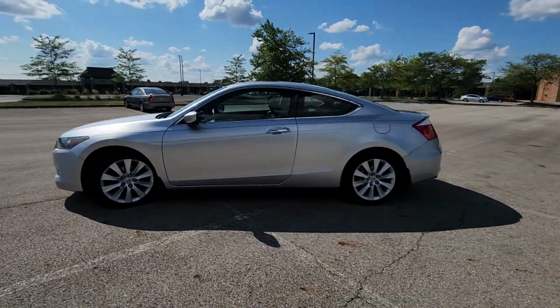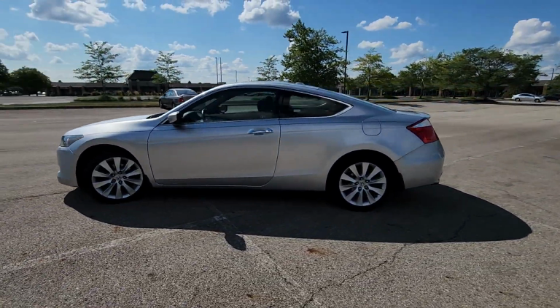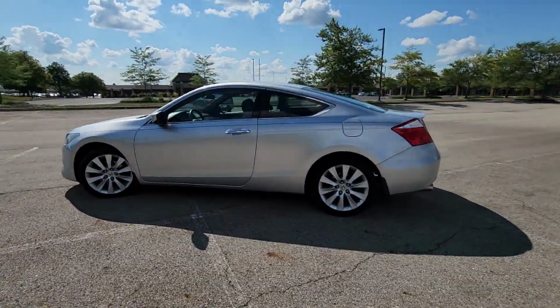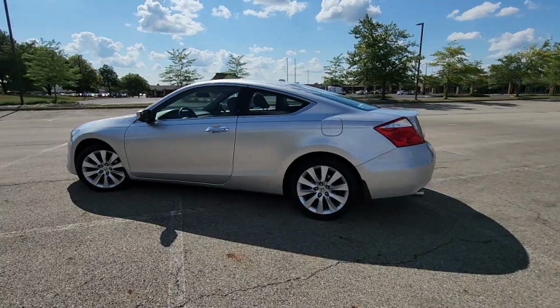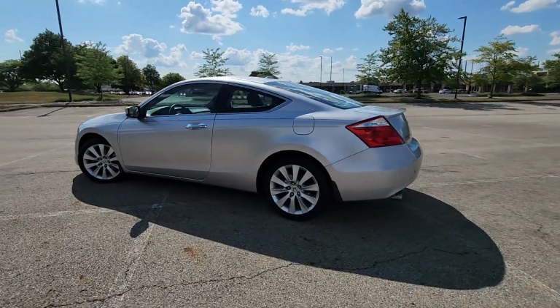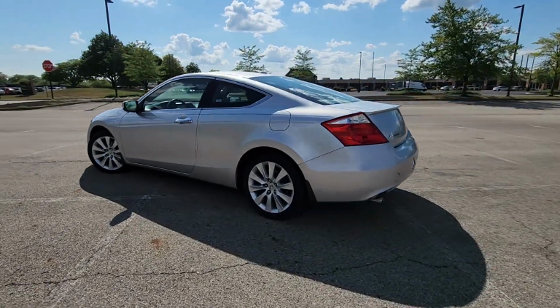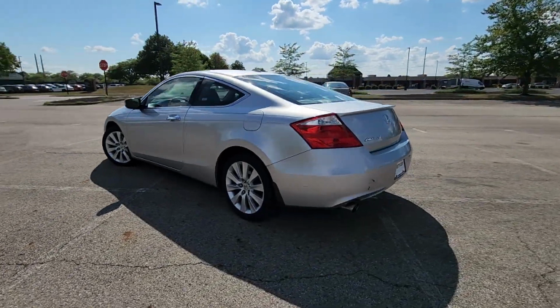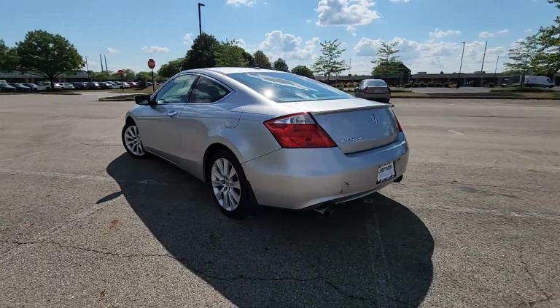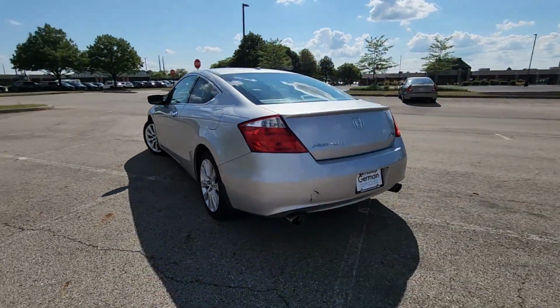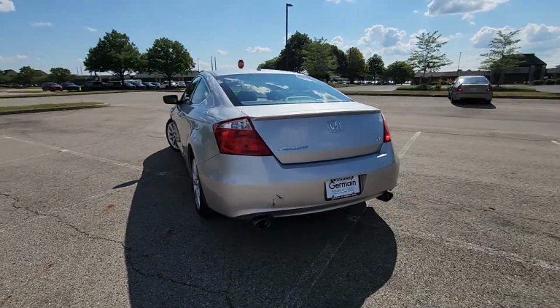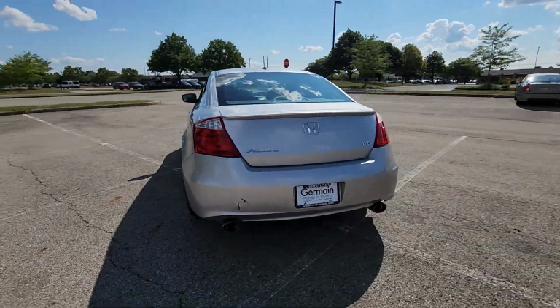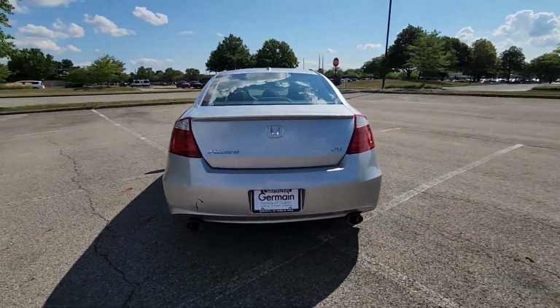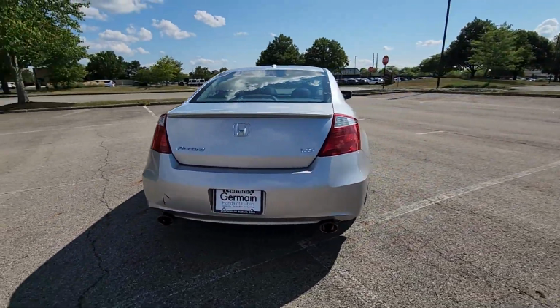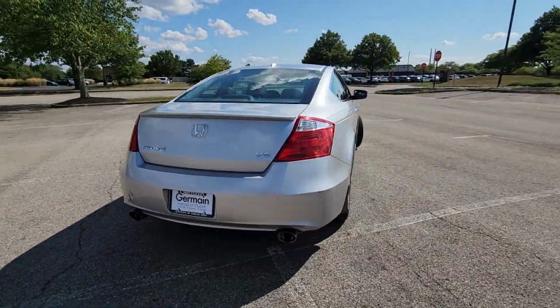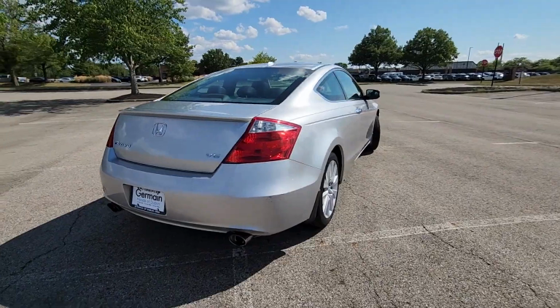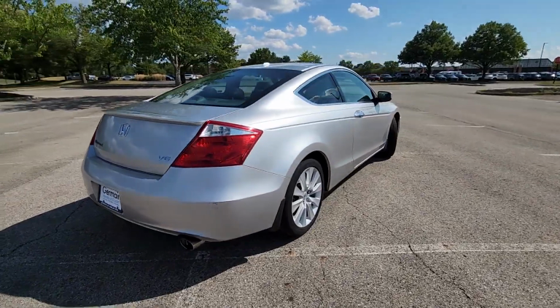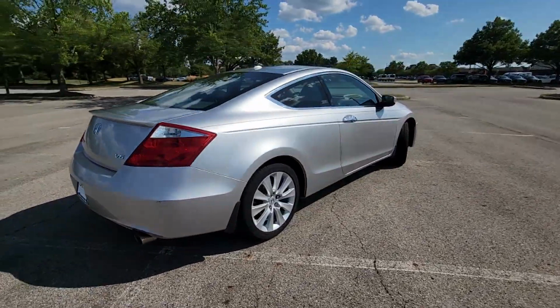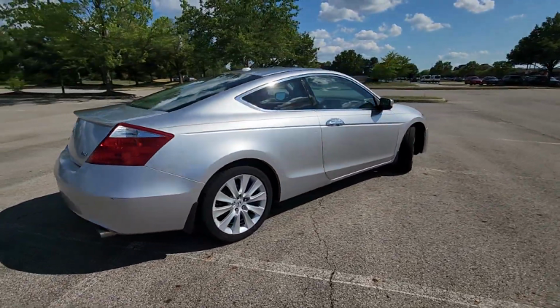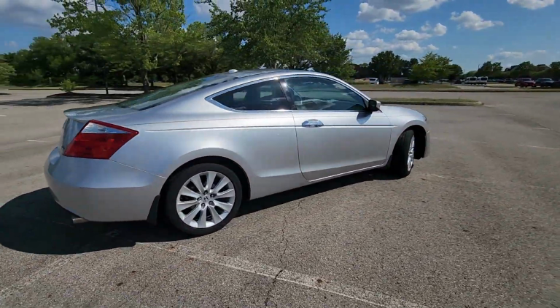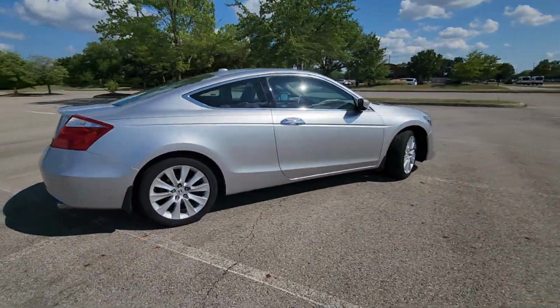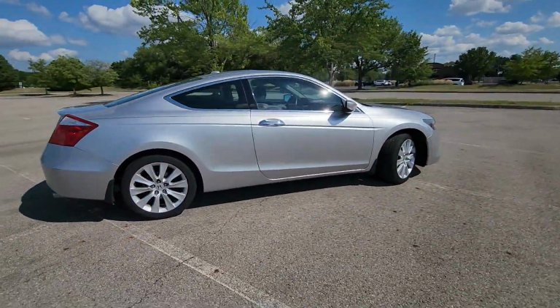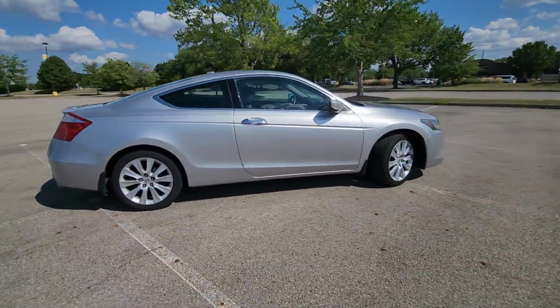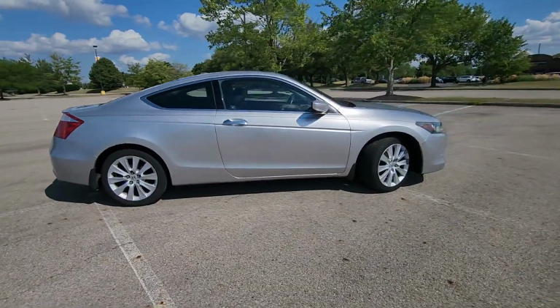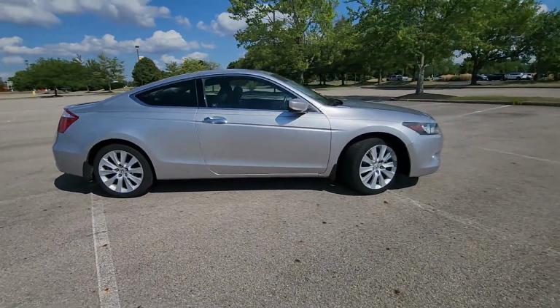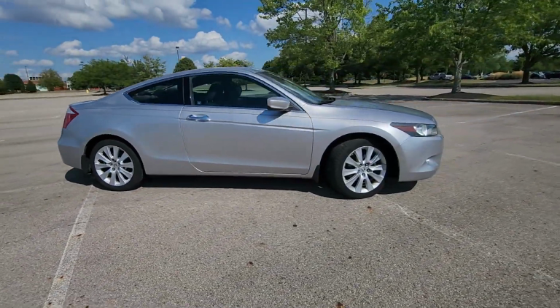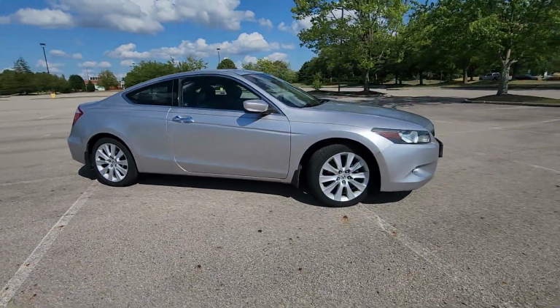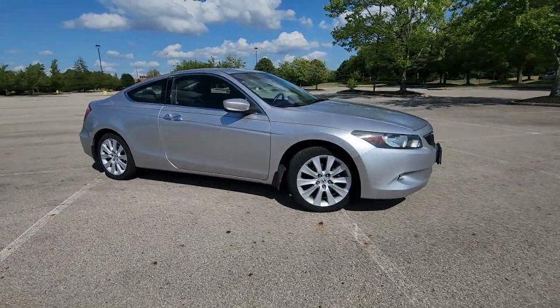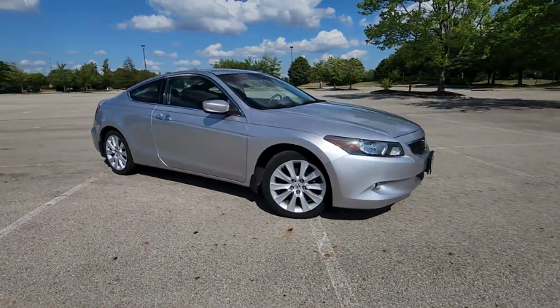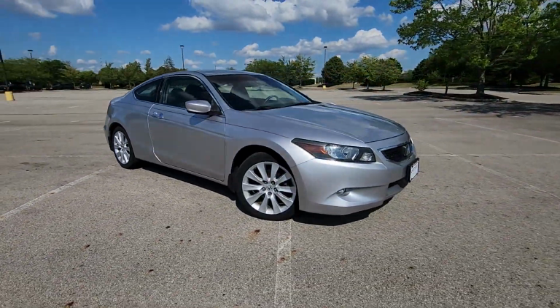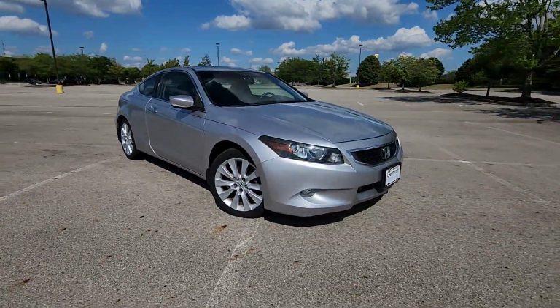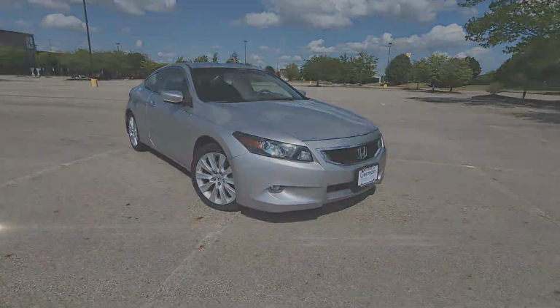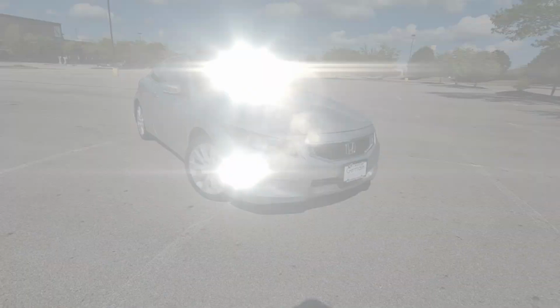It looks as sharp as it performs with stylish features which include satellite radio, premium sound system, multi-zone air conditioning, heated side view mirrors, leather seats, and moonroof.